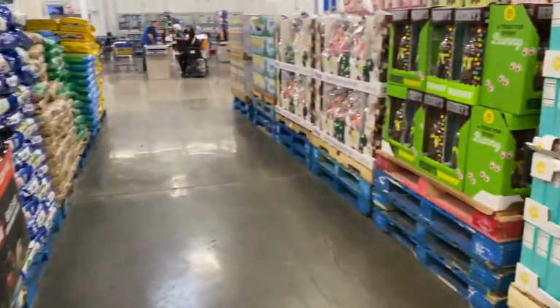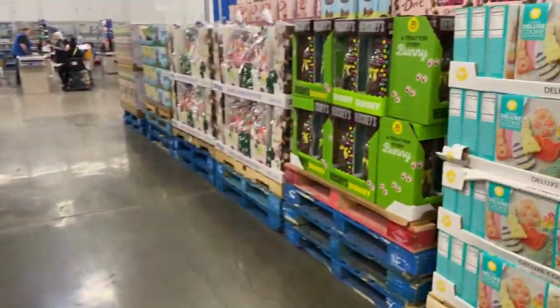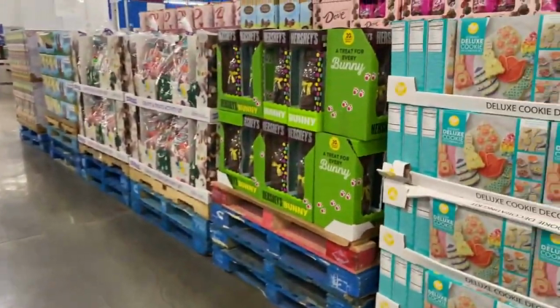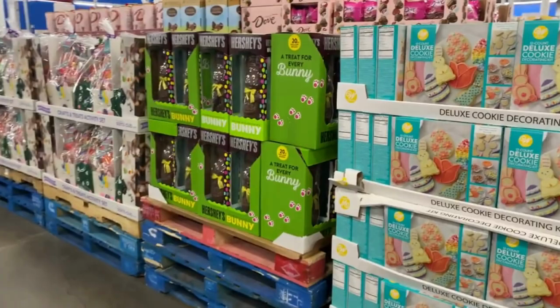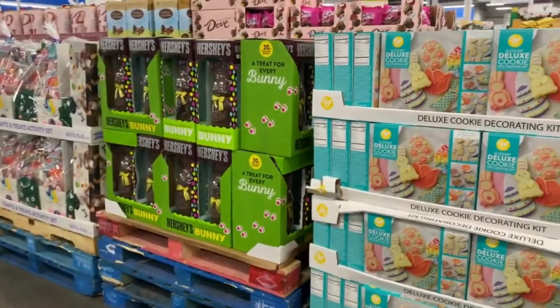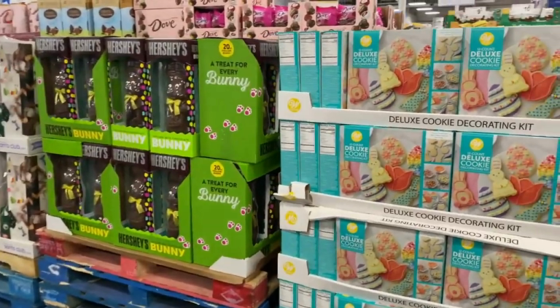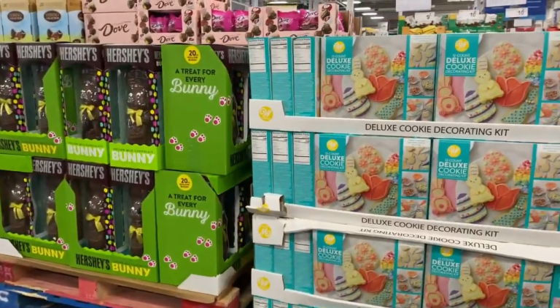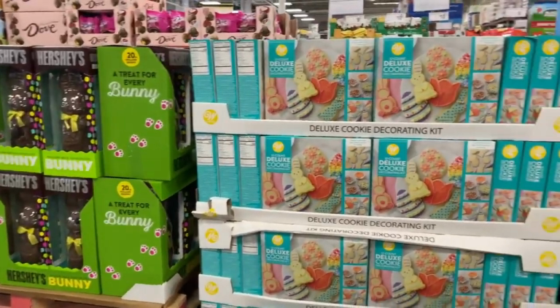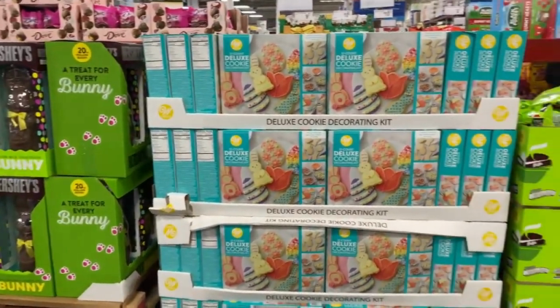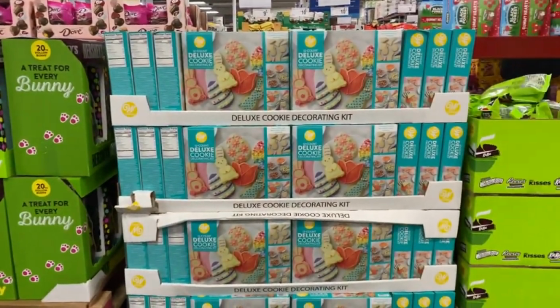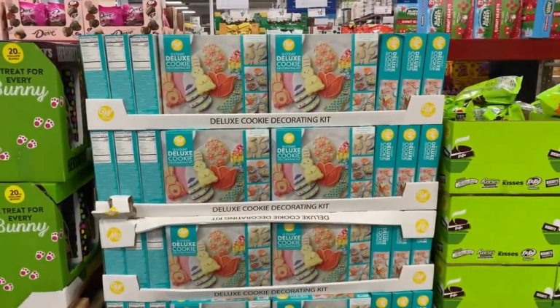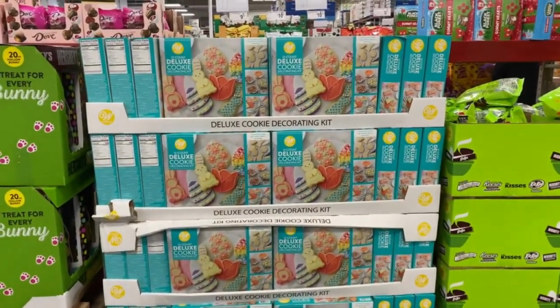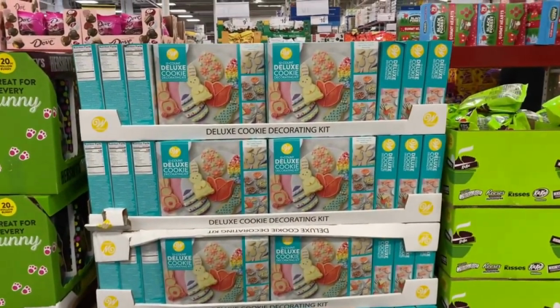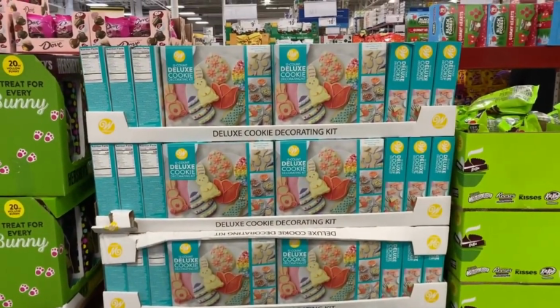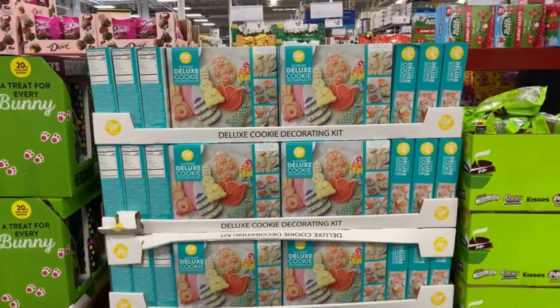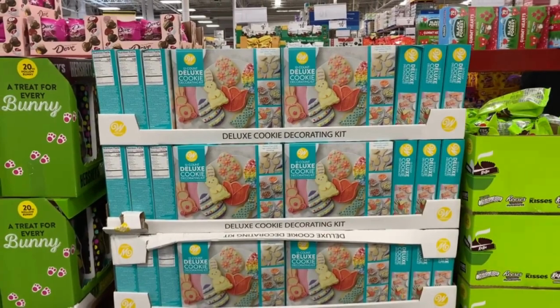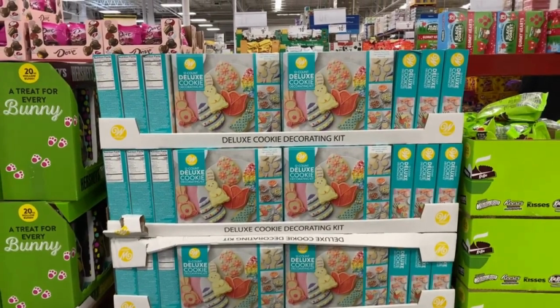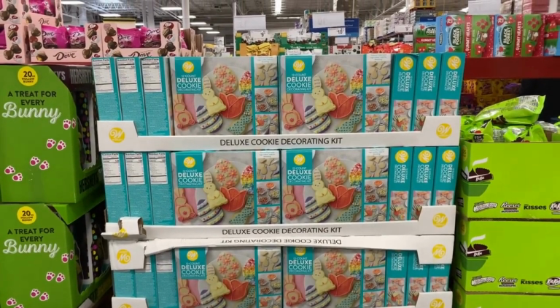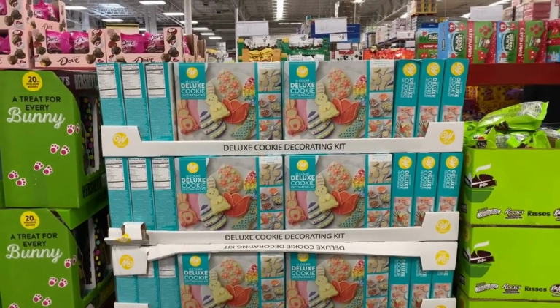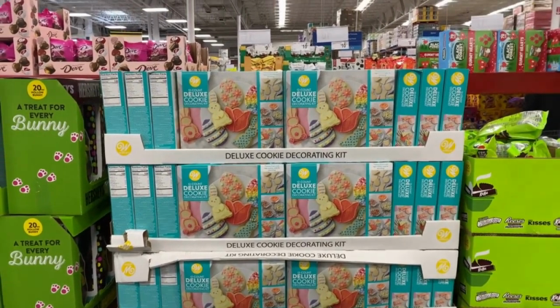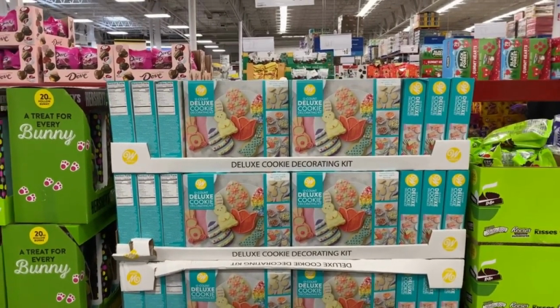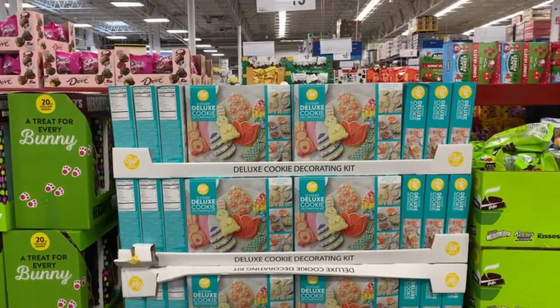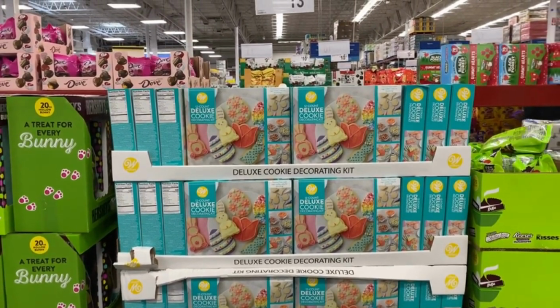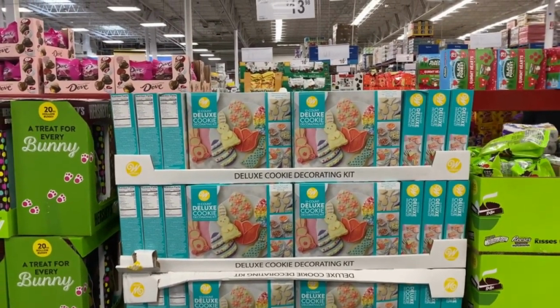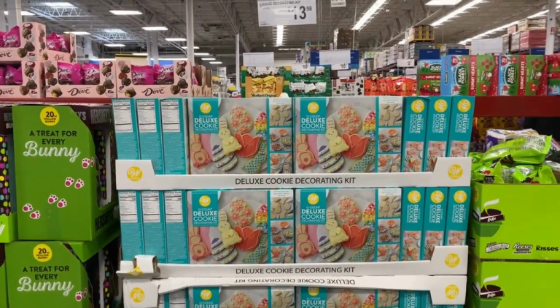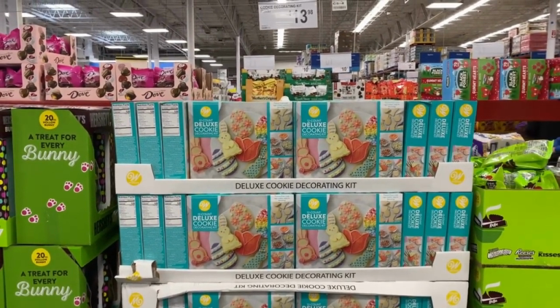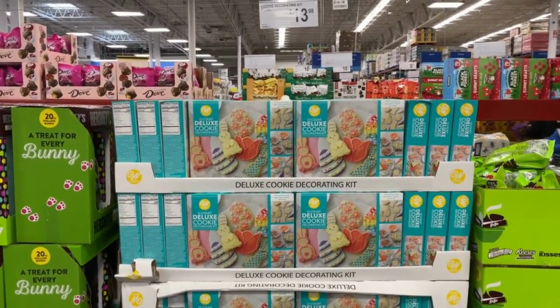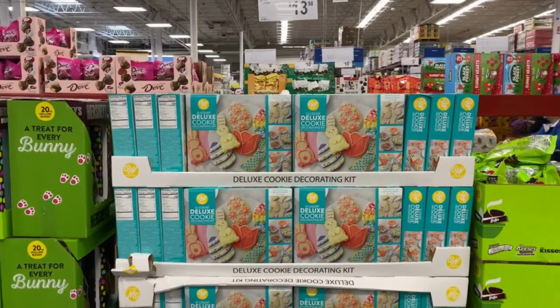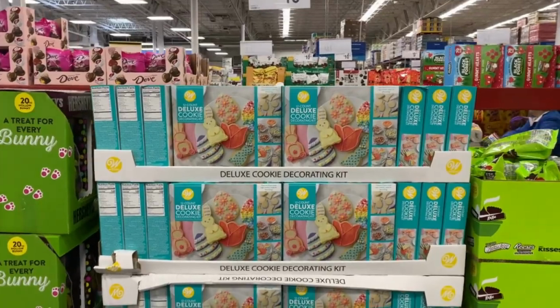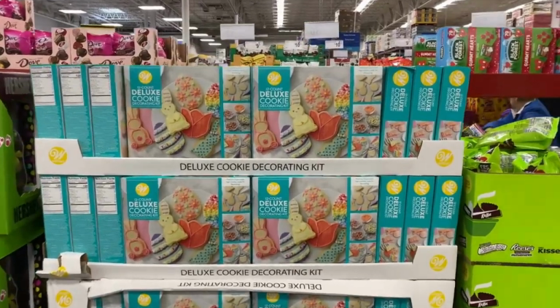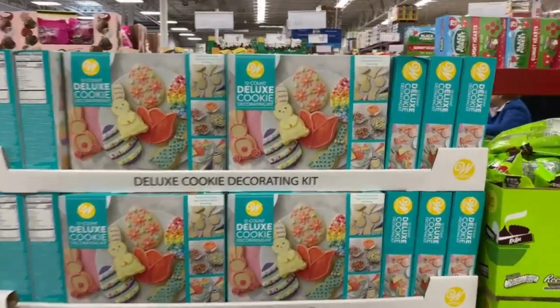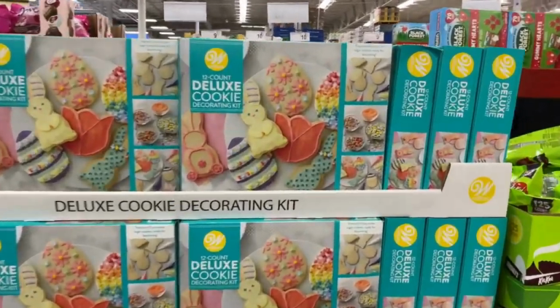Back here right behind me, a few things for Valentine's. This is a 12-pound deluxe cookie decorating kit for $13.98. Let's see what it all includes.